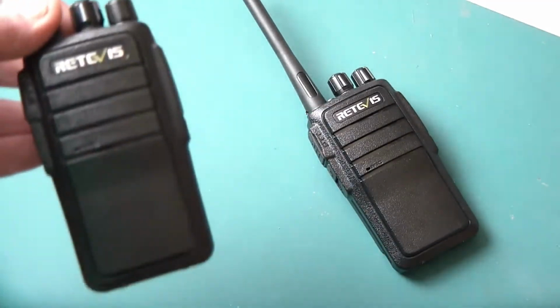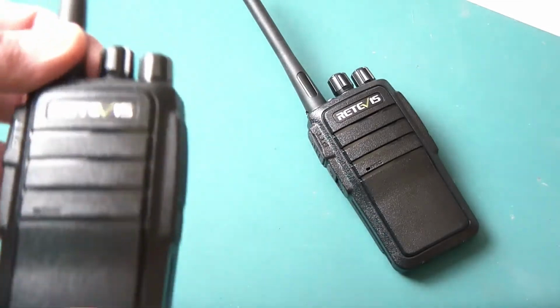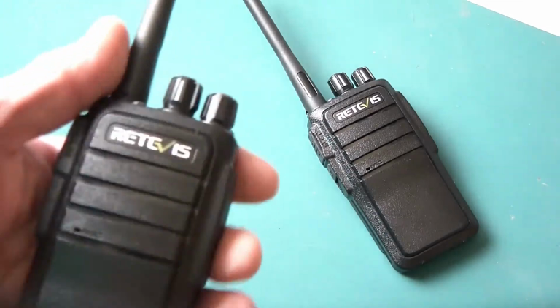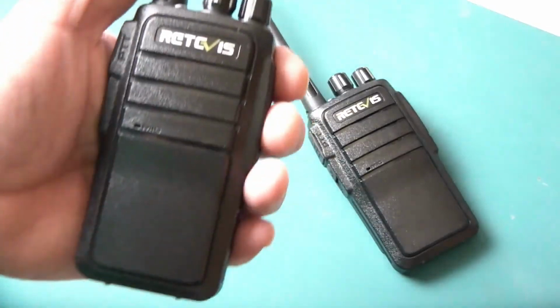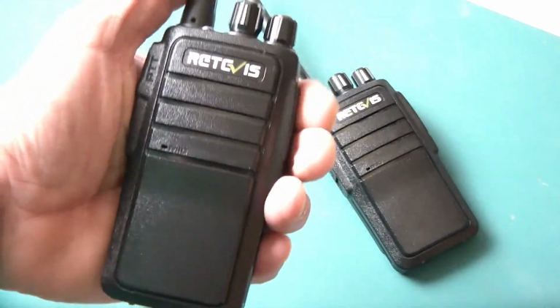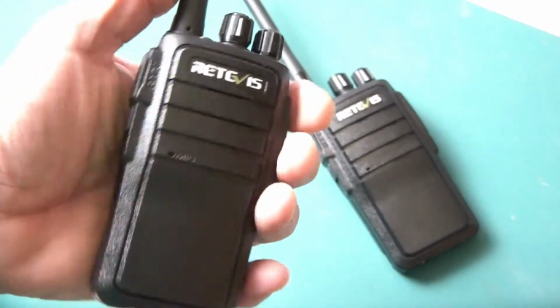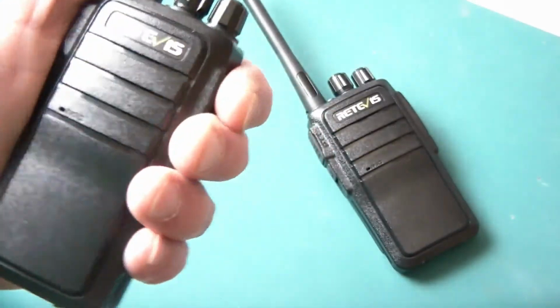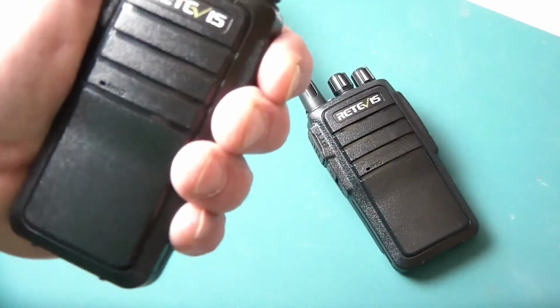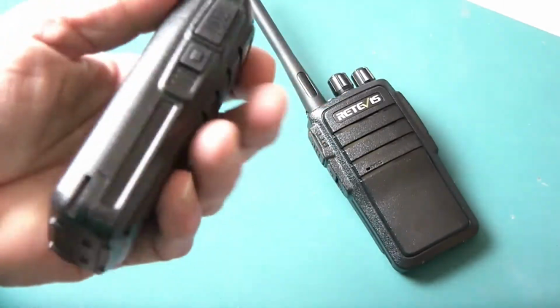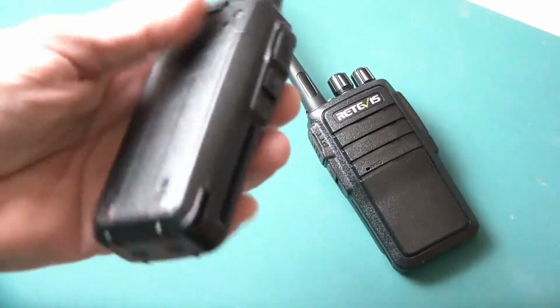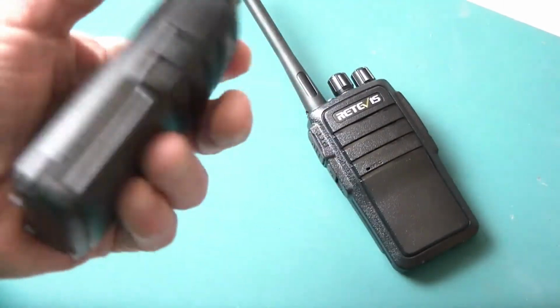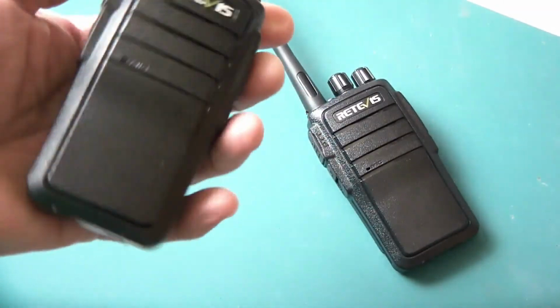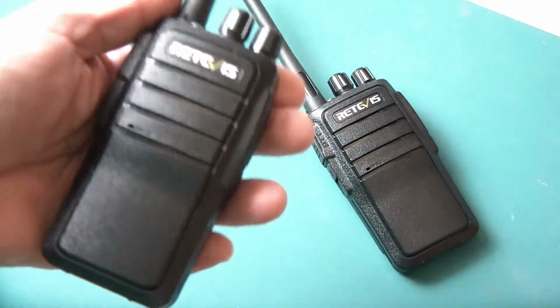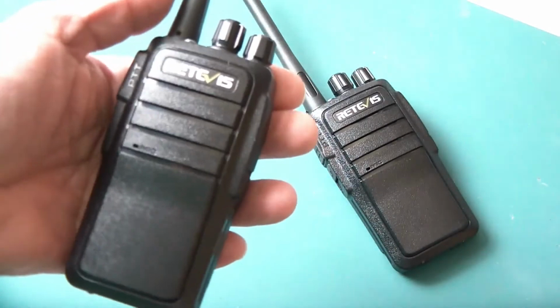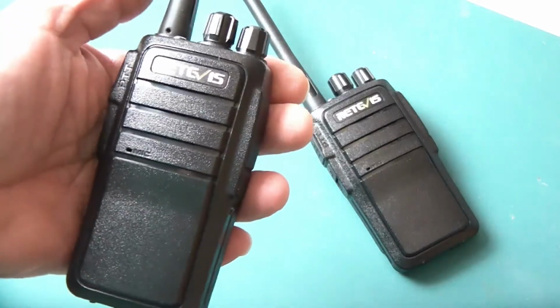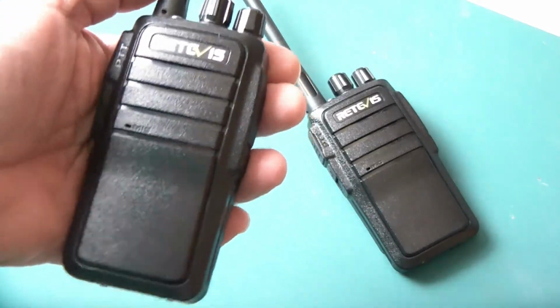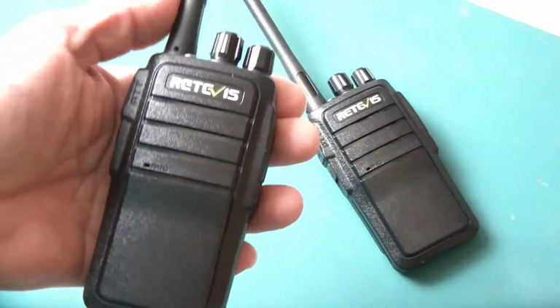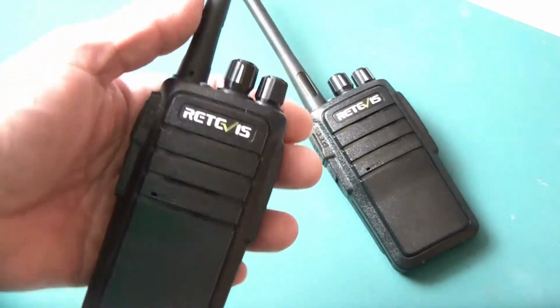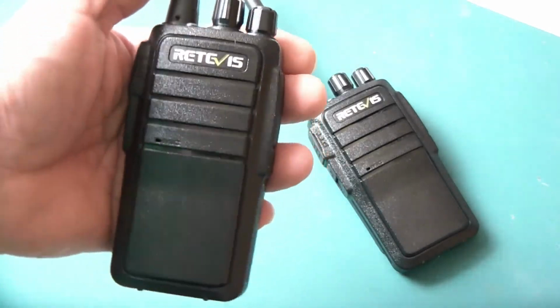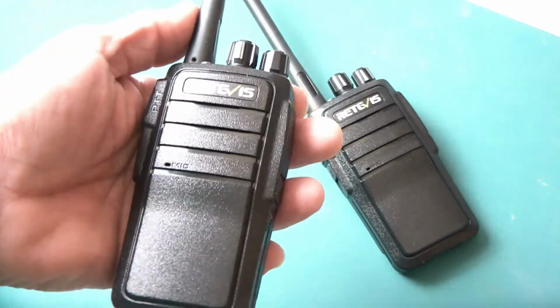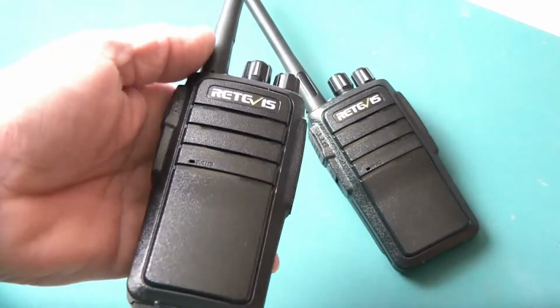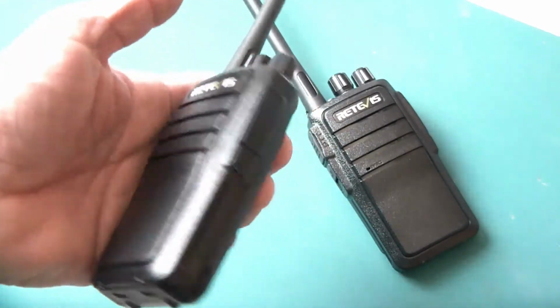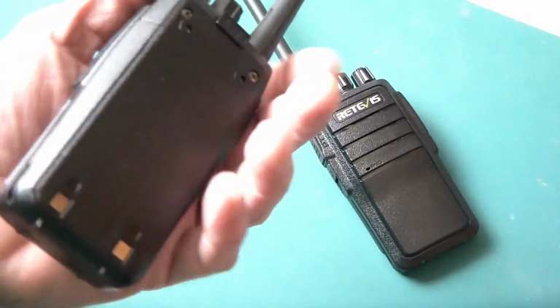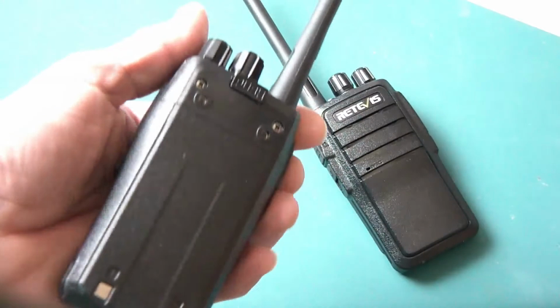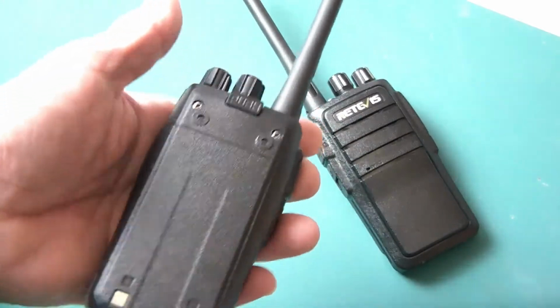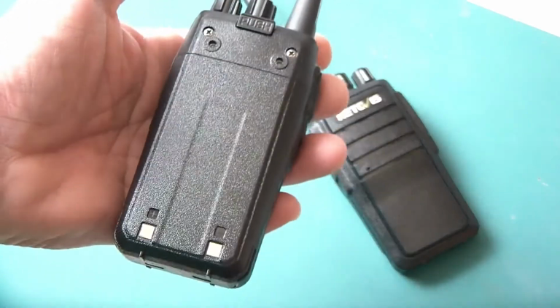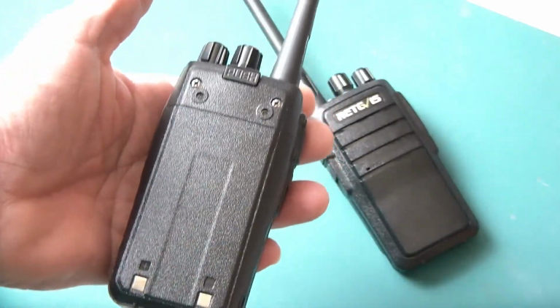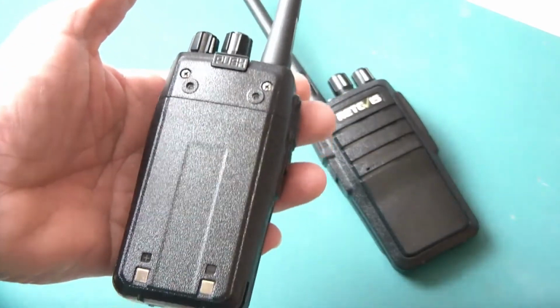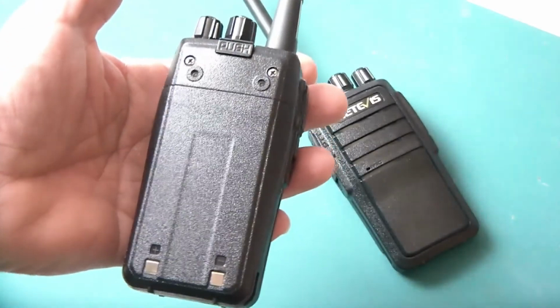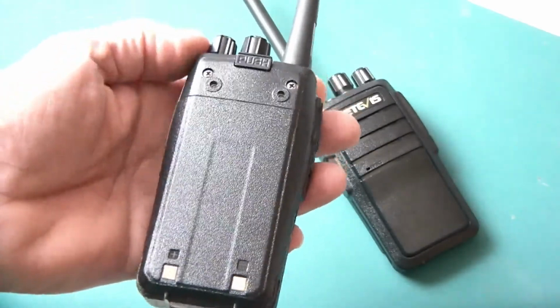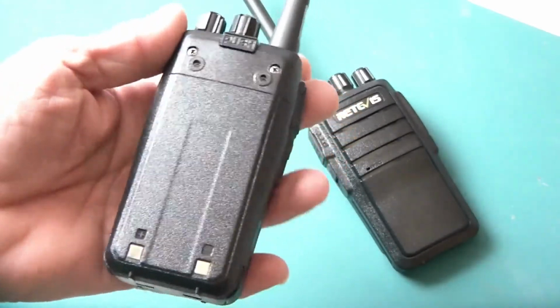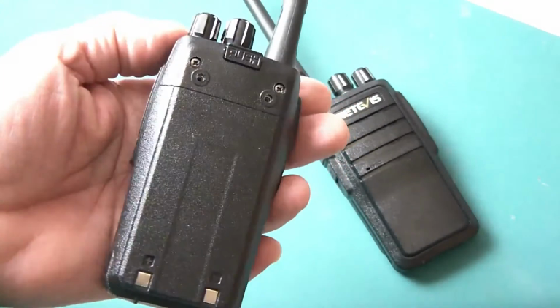Otherwise, it's a good-feeling radio in the hand. It's very solid. They do come with belt clips, earpieces, and chargers — pretty much everything you would need to get going. What's also interesting is these always come pre-charged, so you can use them right out of the box.